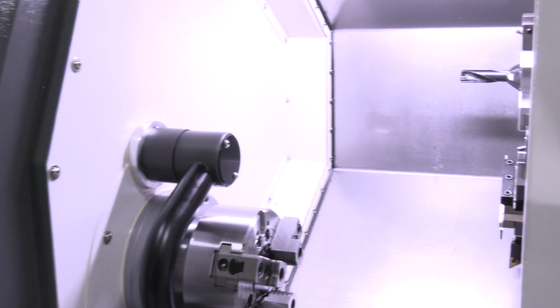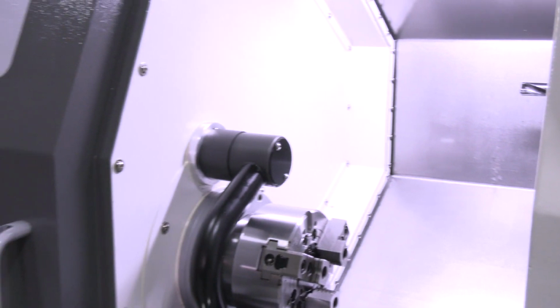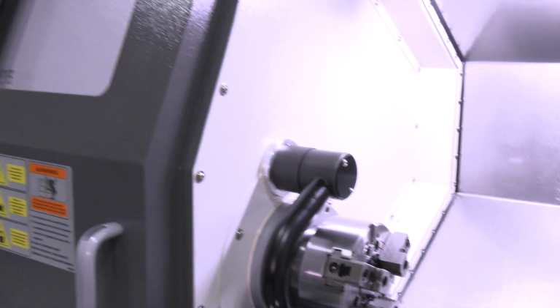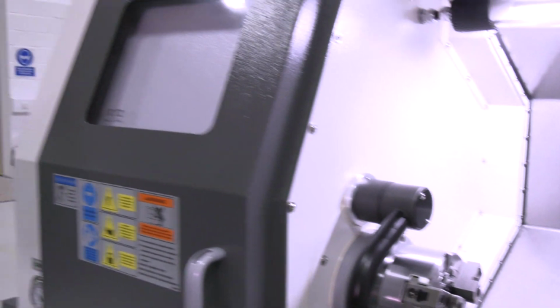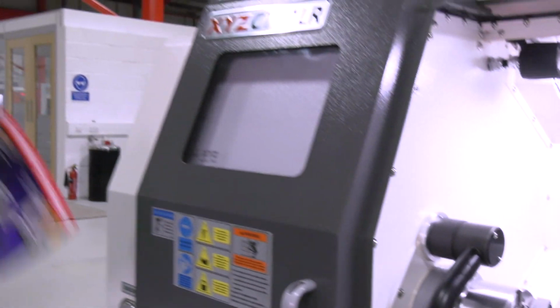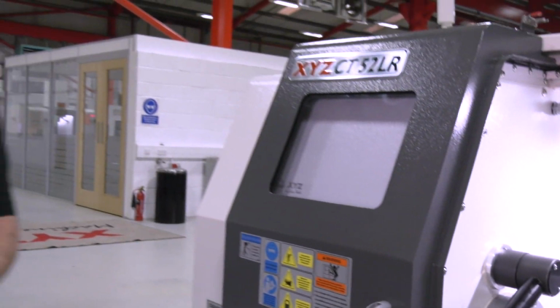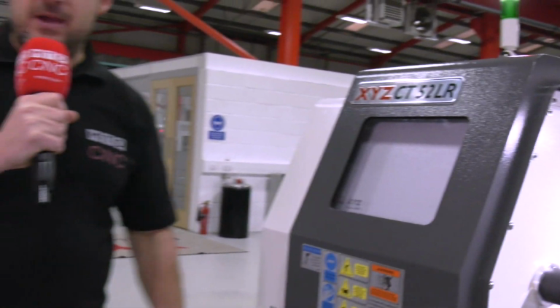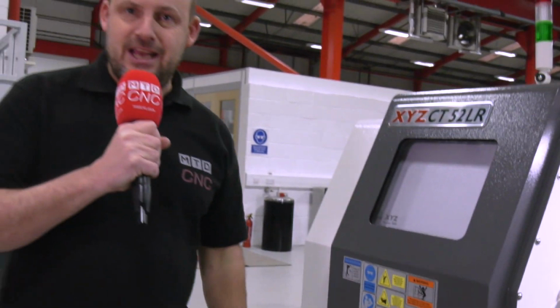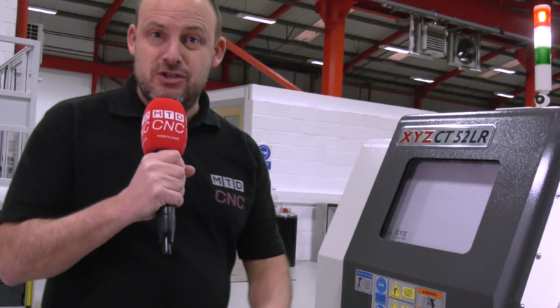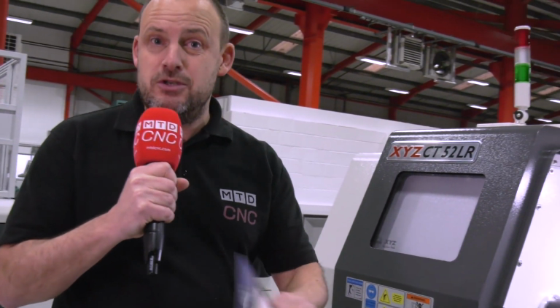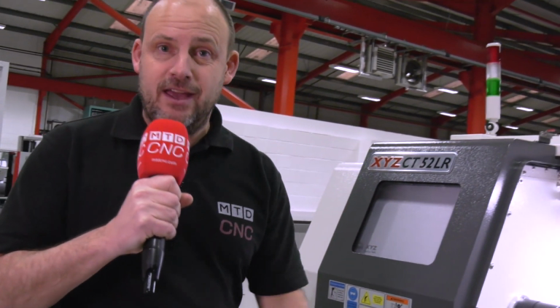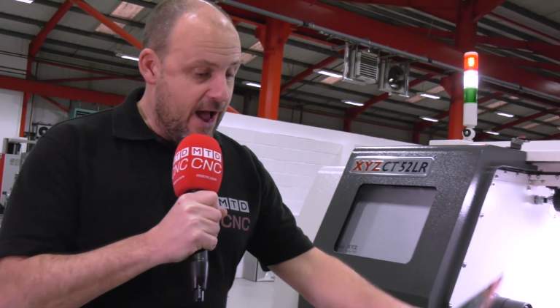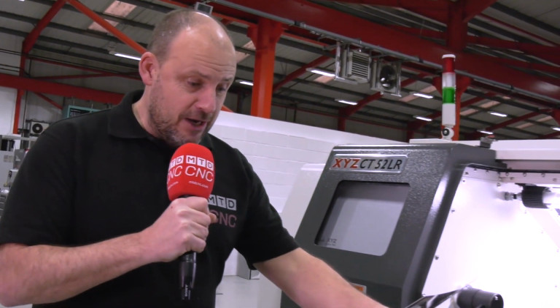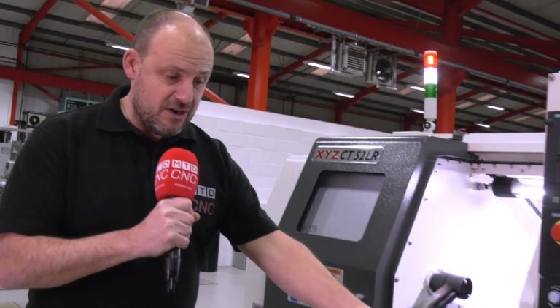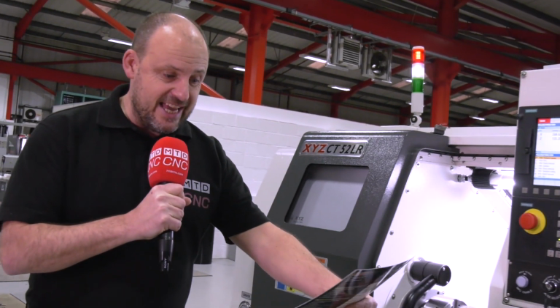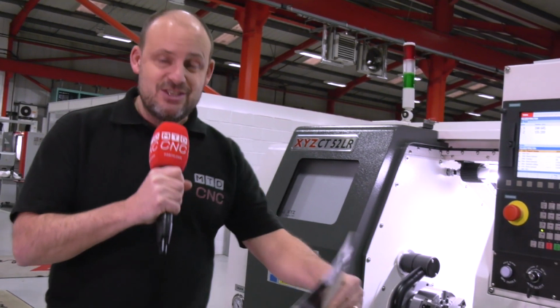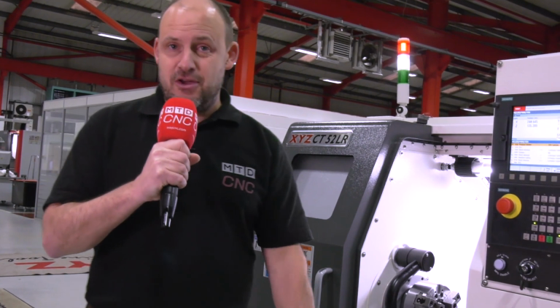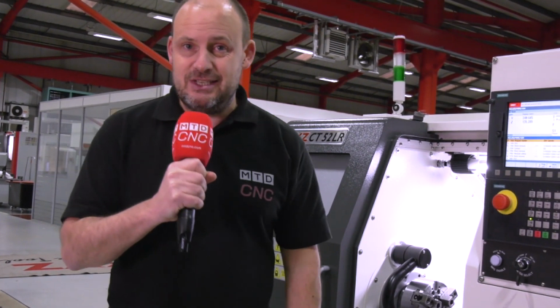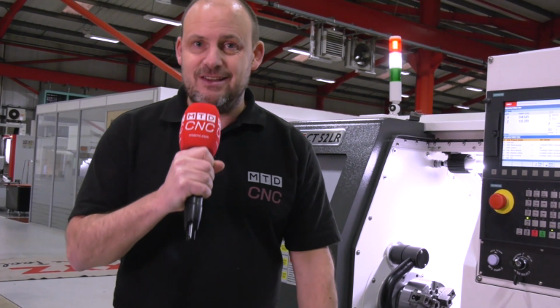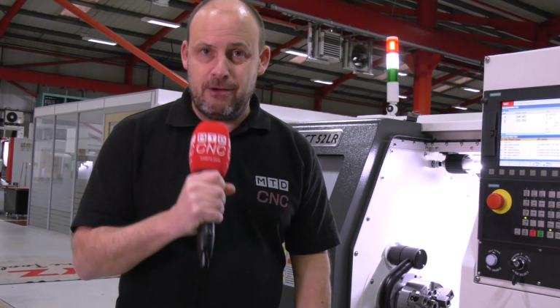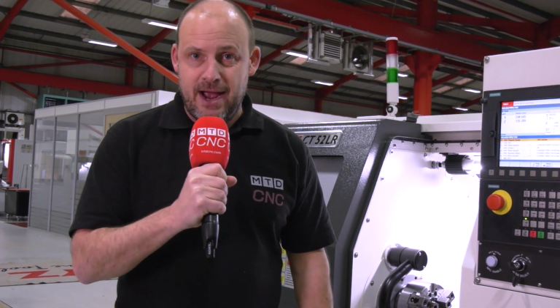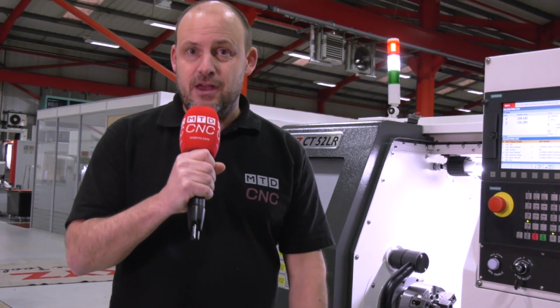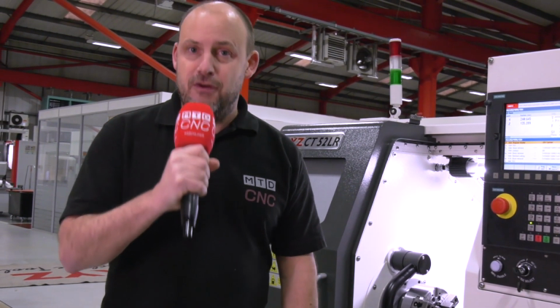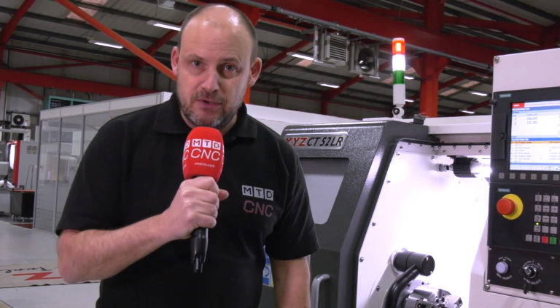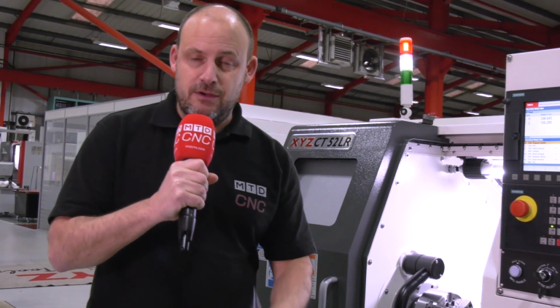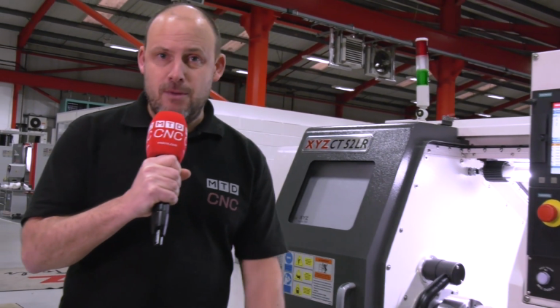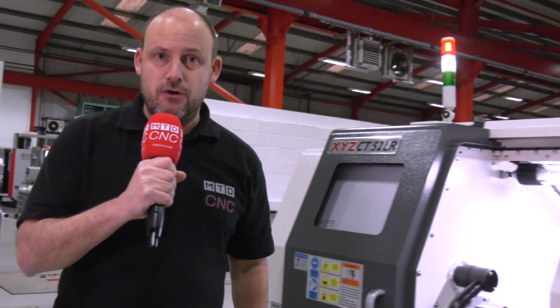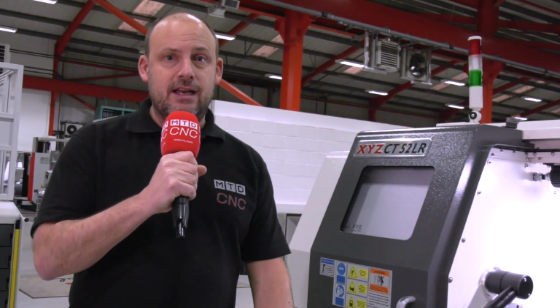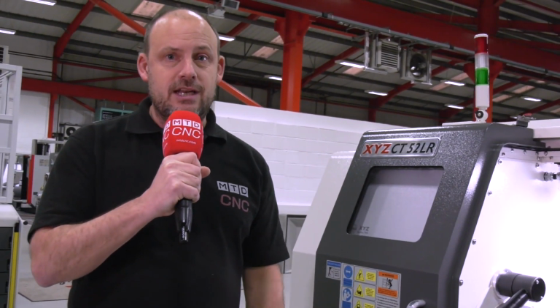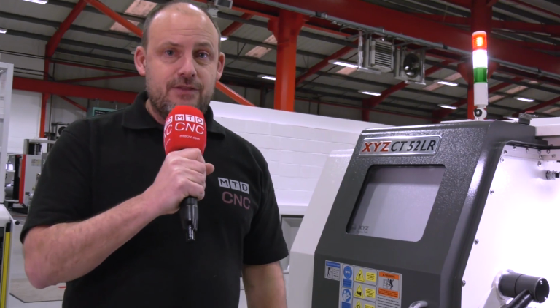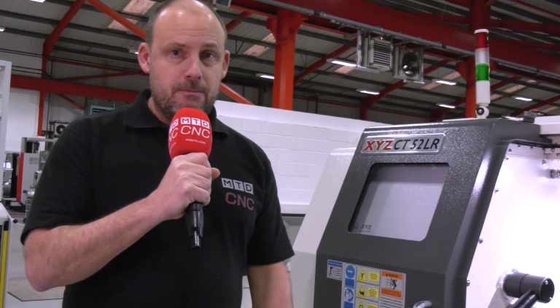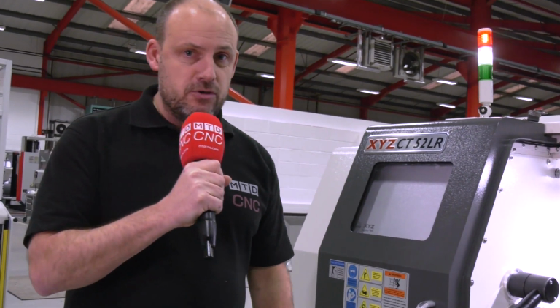There is still the option of both, but this 52 is a linear rail machine. And looking at the price tag here, less than £36,000 for this machine. So if you're in the market for a good value machine, this could be an option.